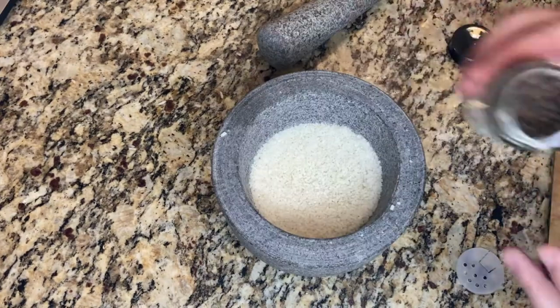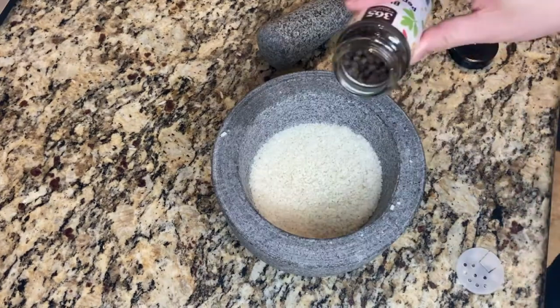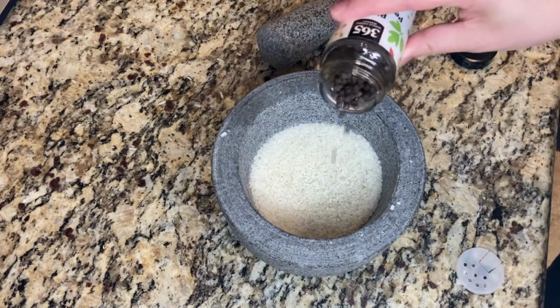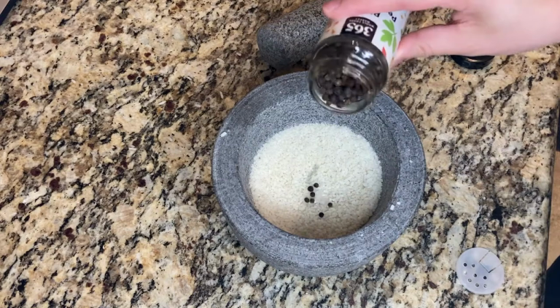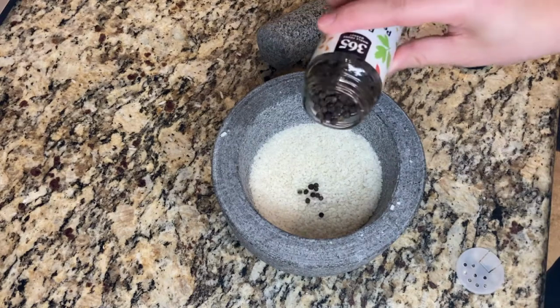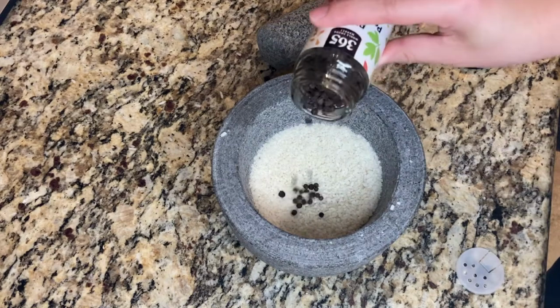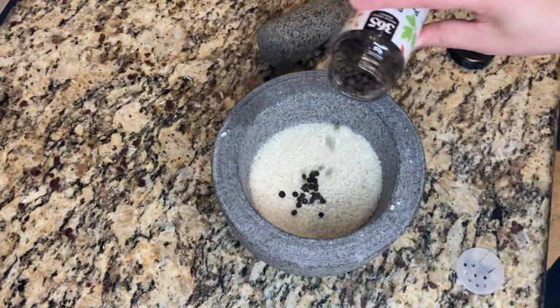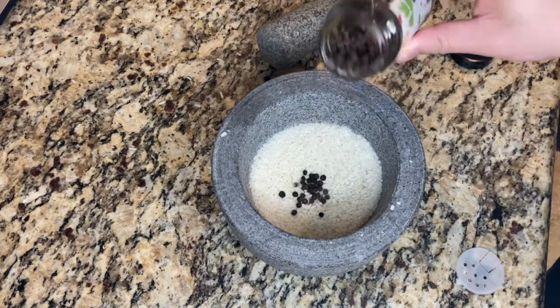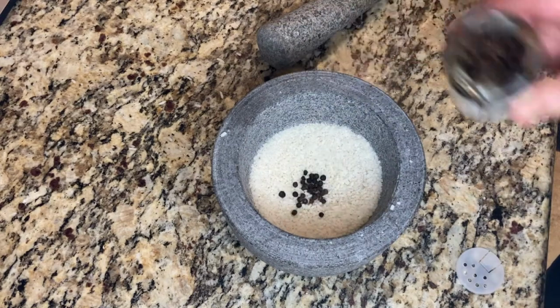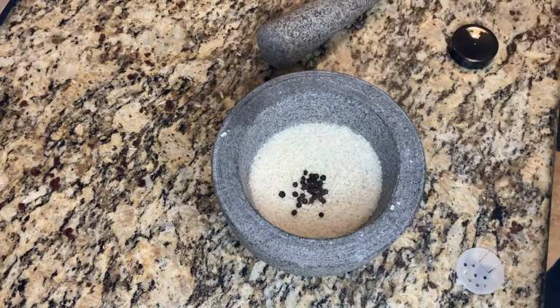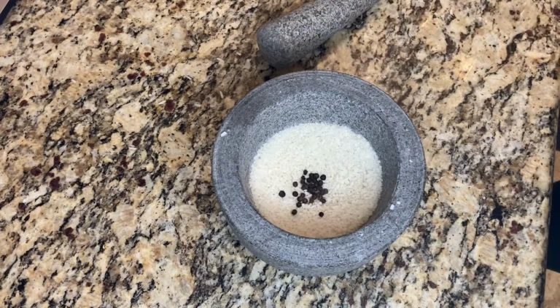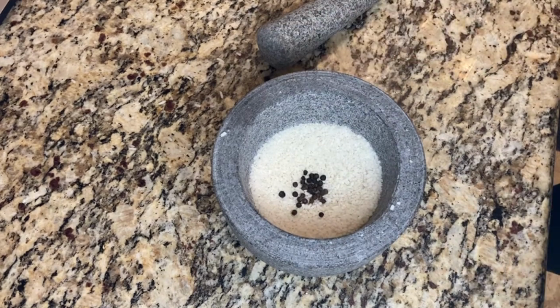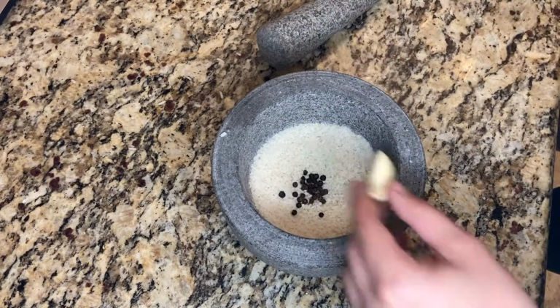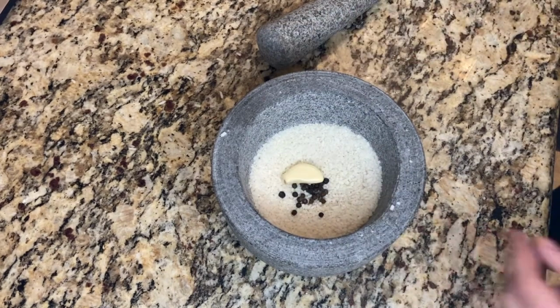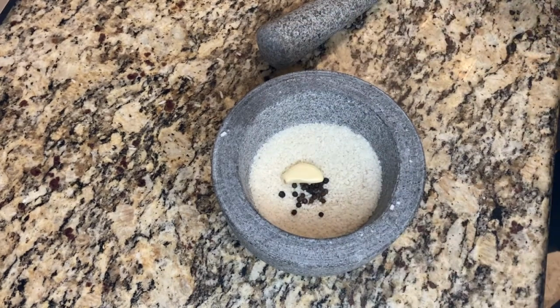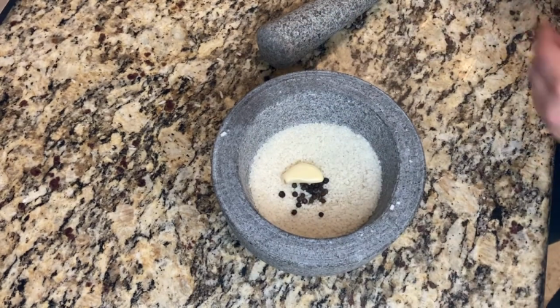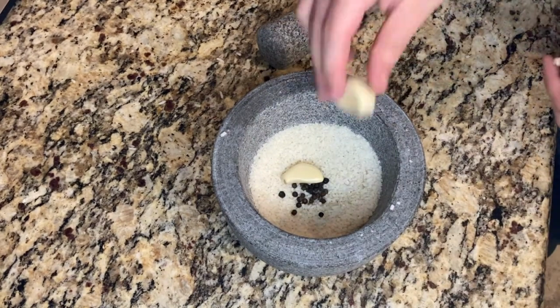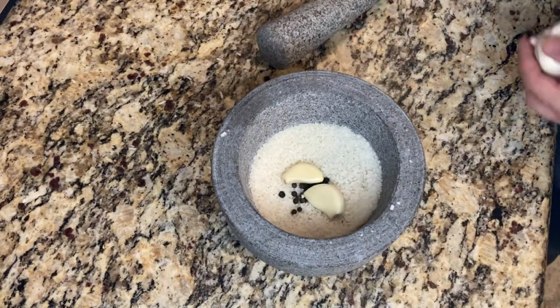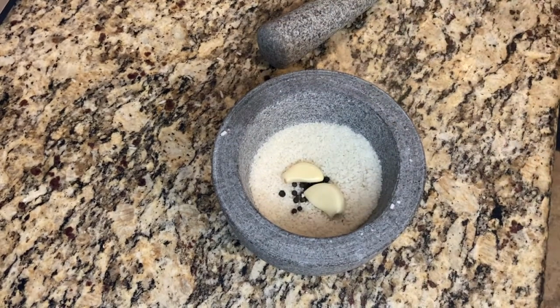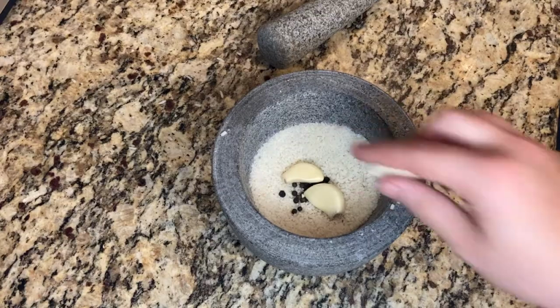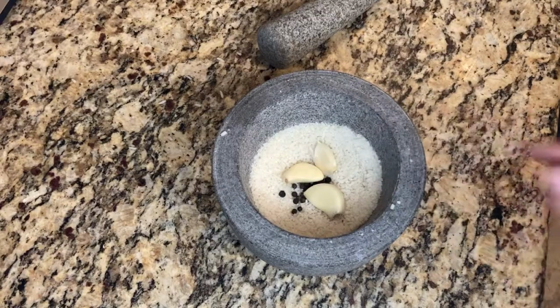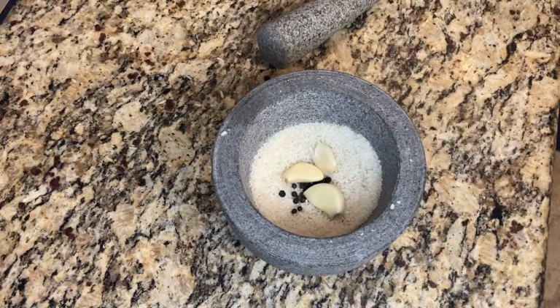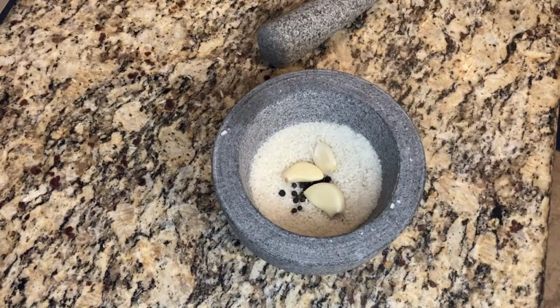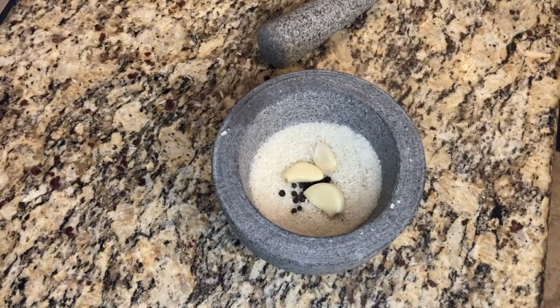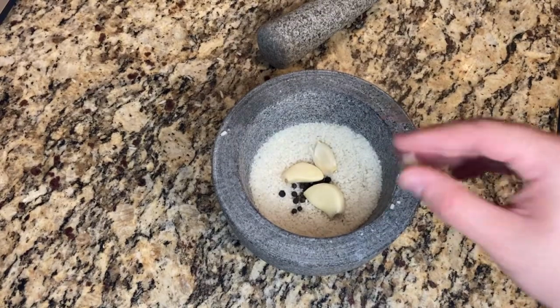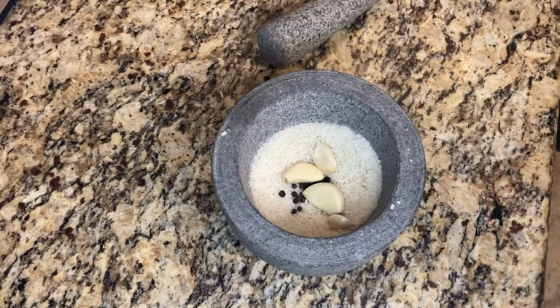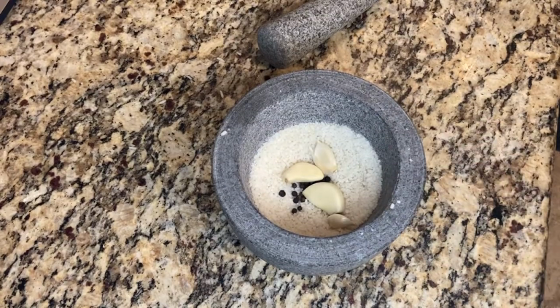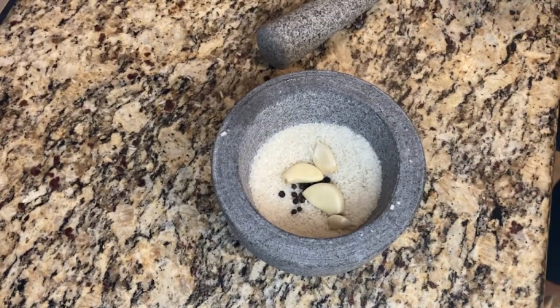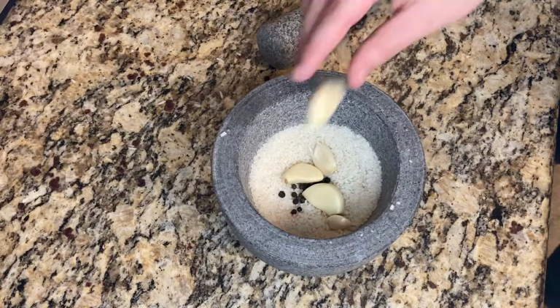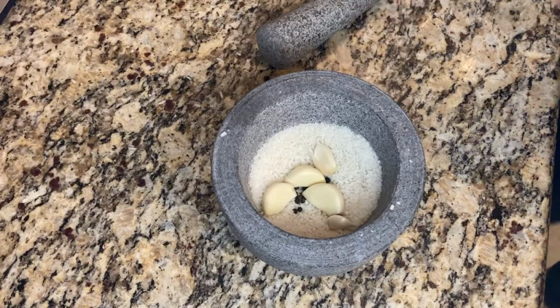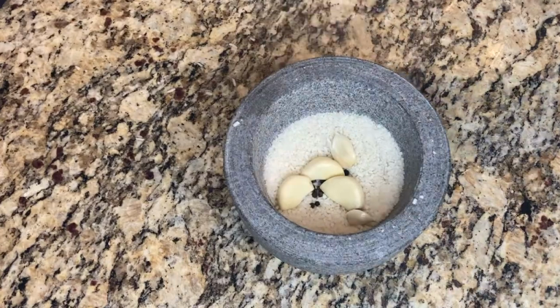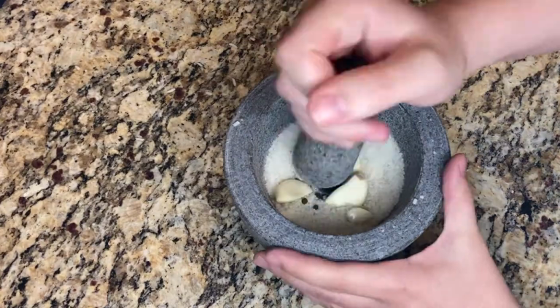Once your rice stays clean and white after it's ground up, it's time to add in additional seasonings. For these seasonings, I added some whole black peppercorn and five cloves of garlic.